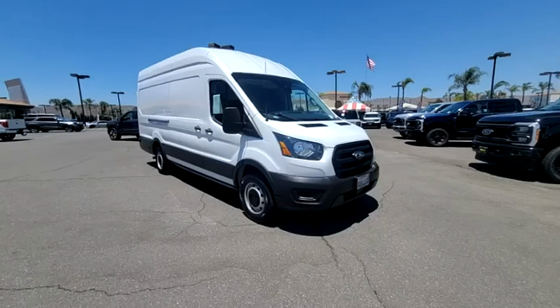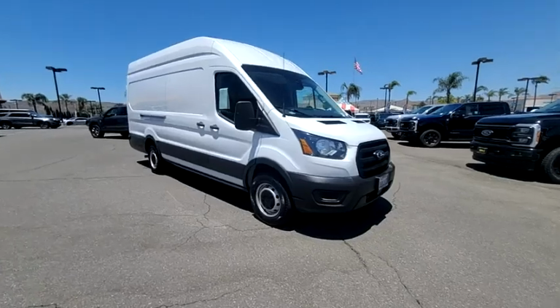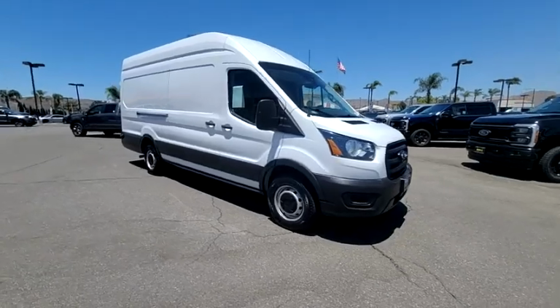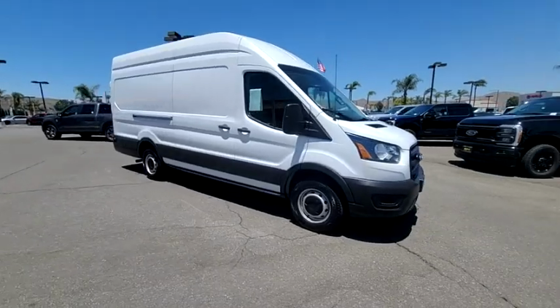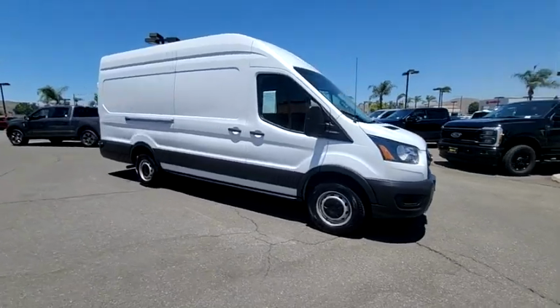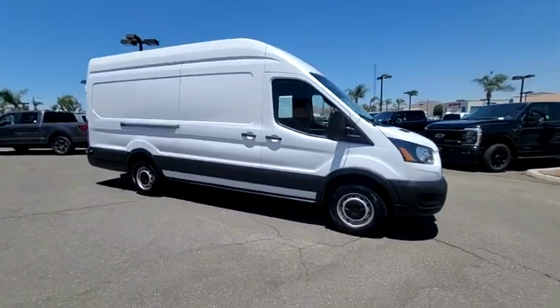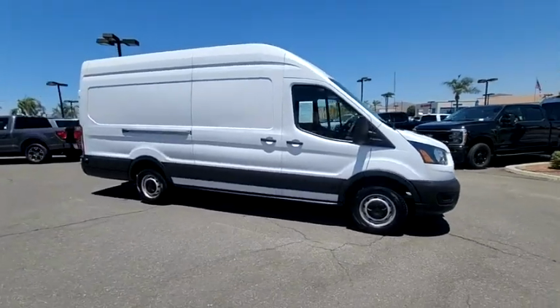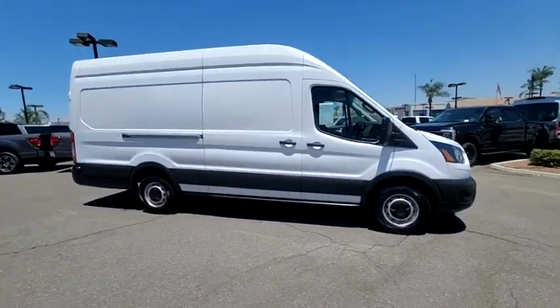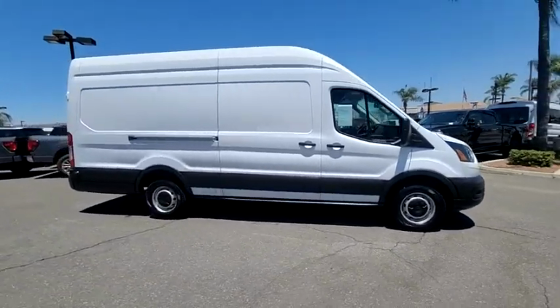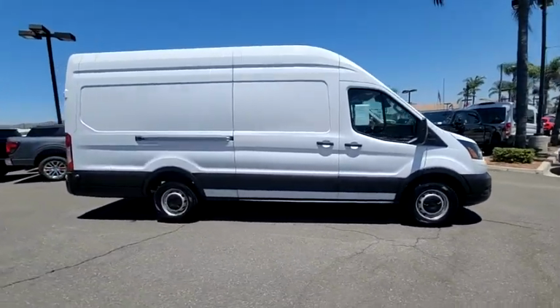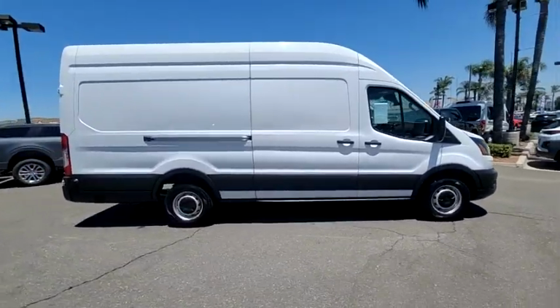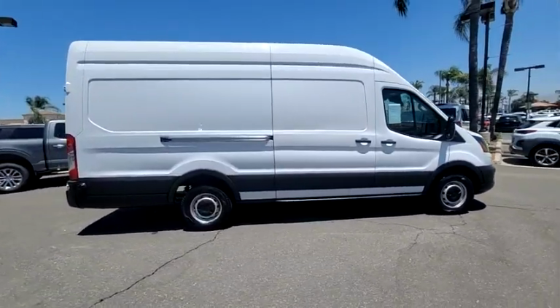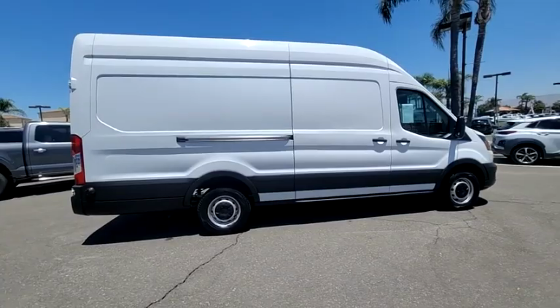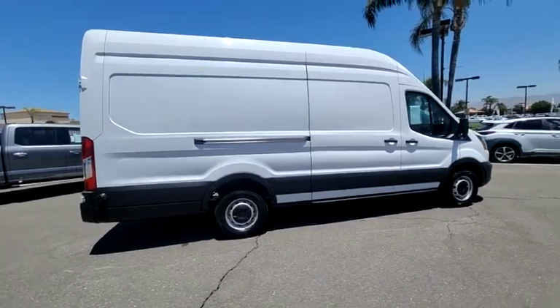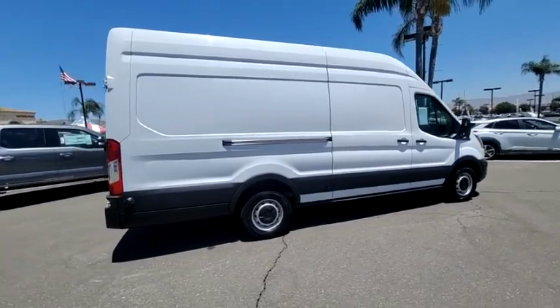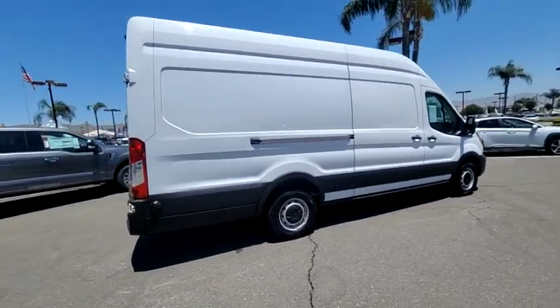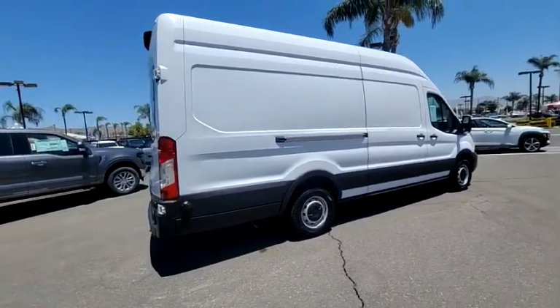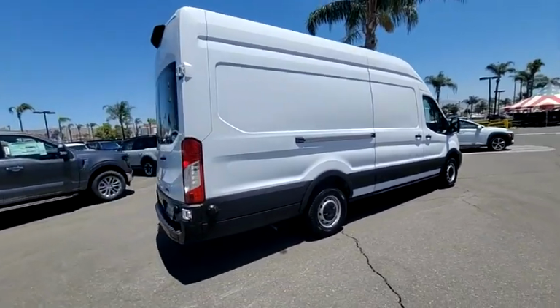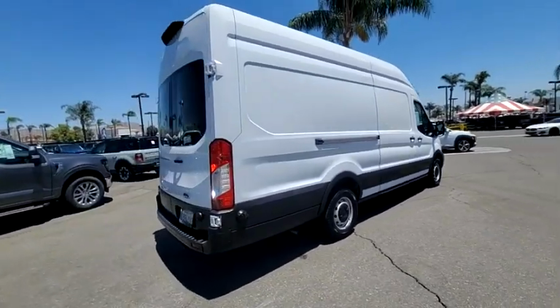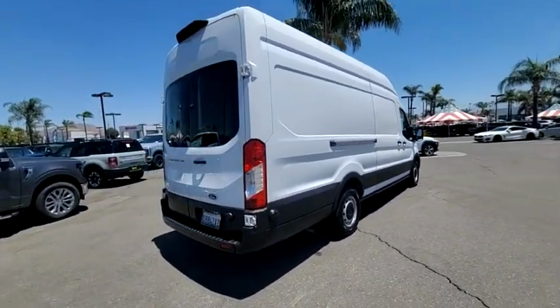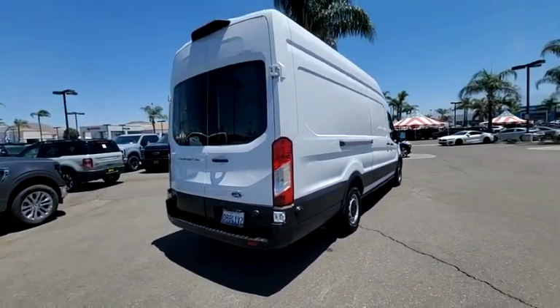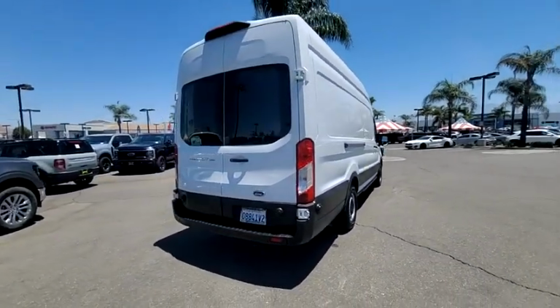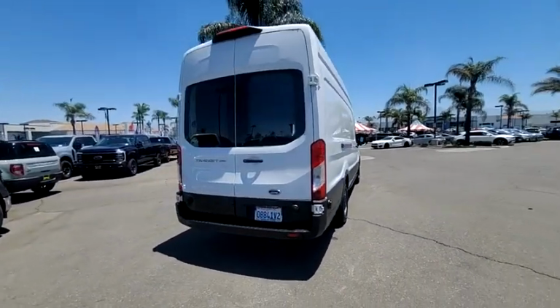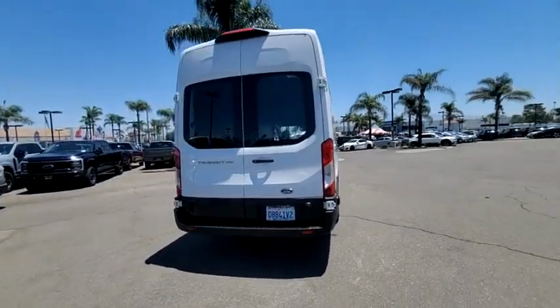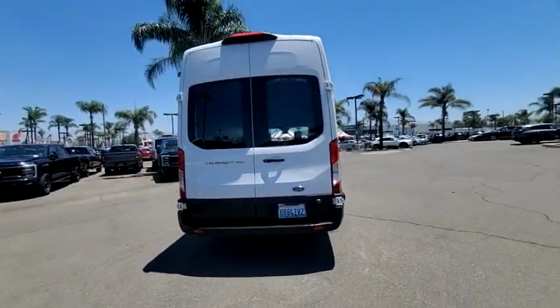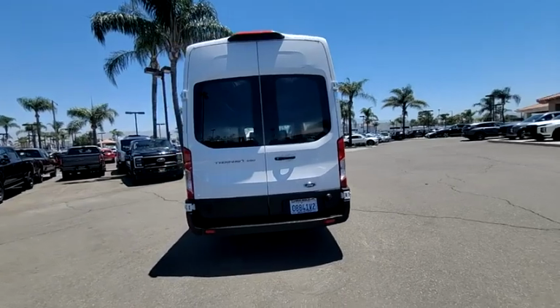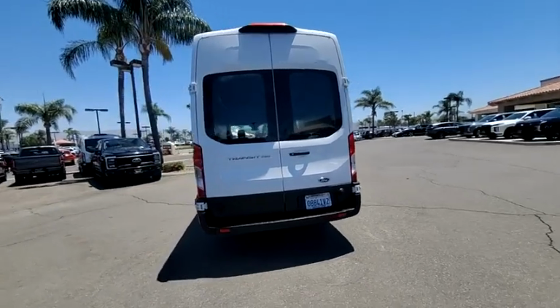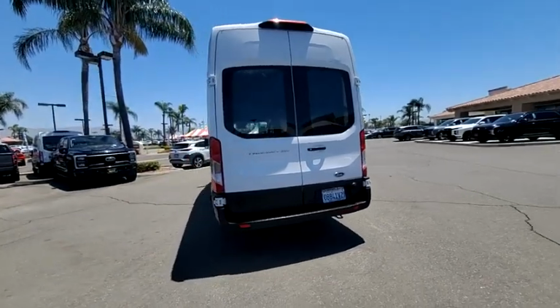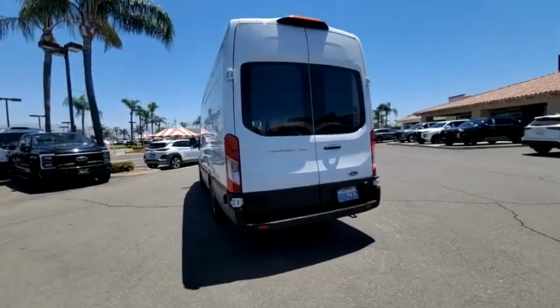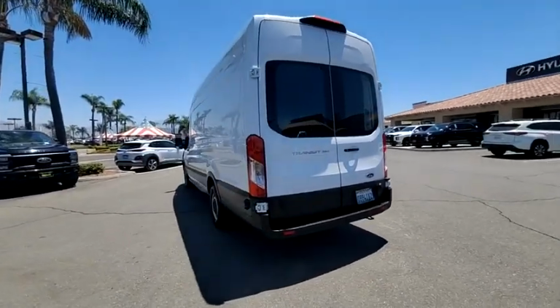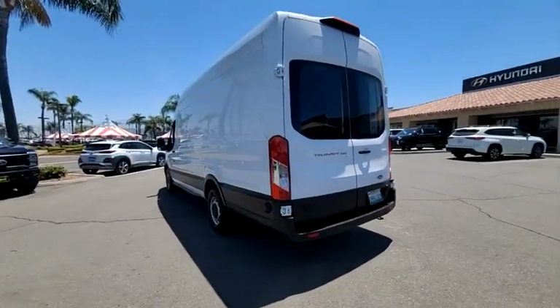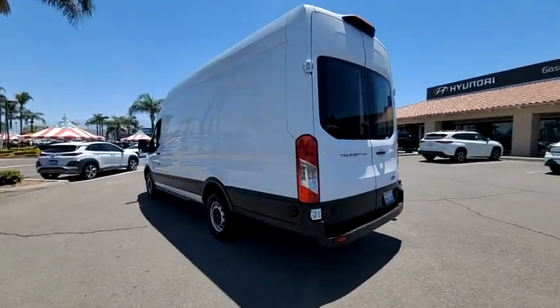Stop by and take a look at the 2020 Transit 250. The Transit 250 comes in numerous configurations with impressive payload and towing capacities. It is comfortable and easy to drive.